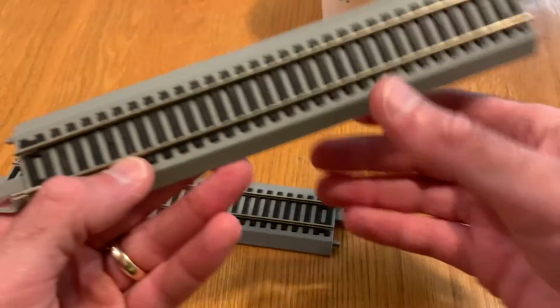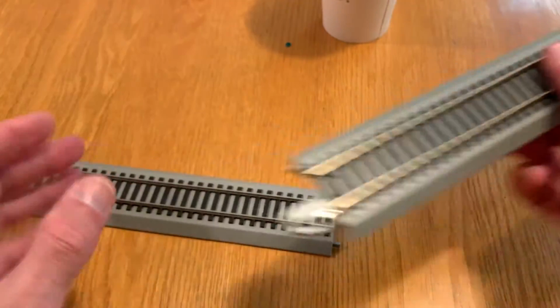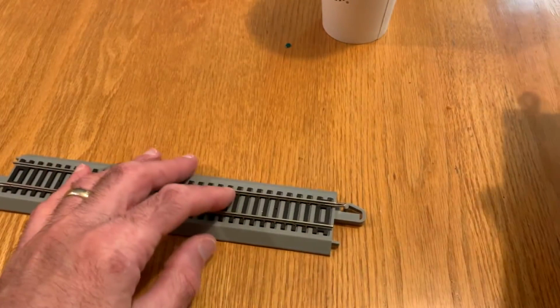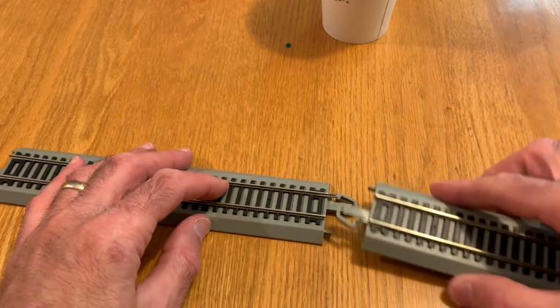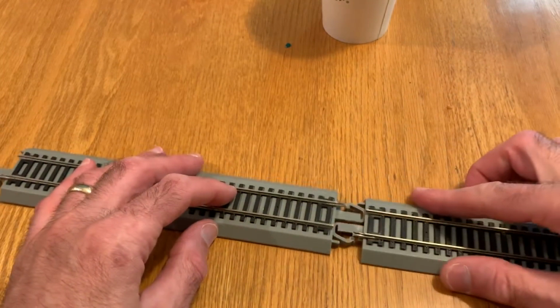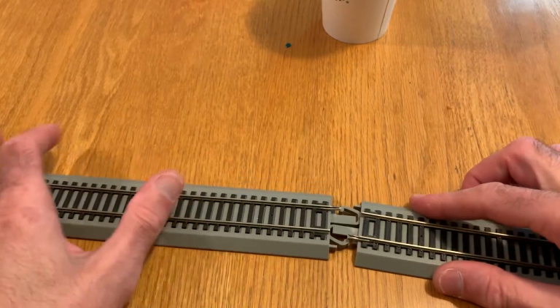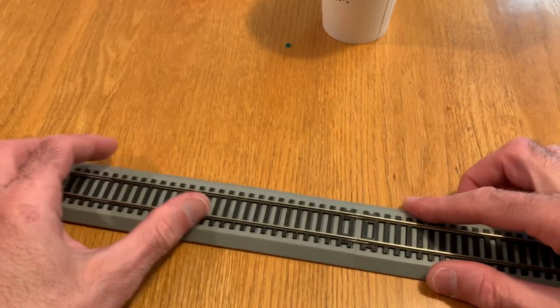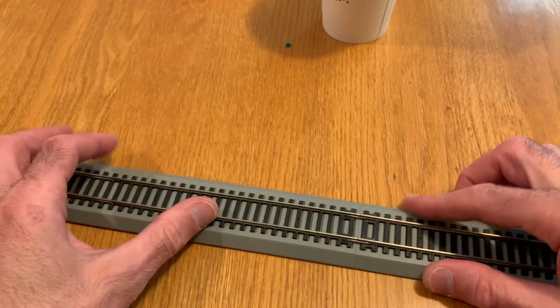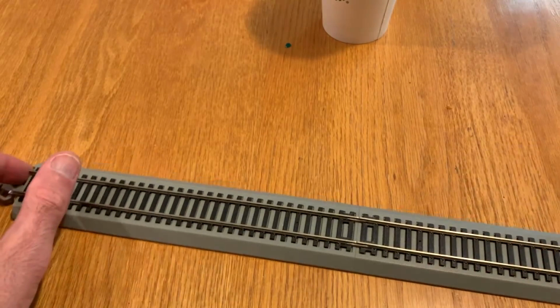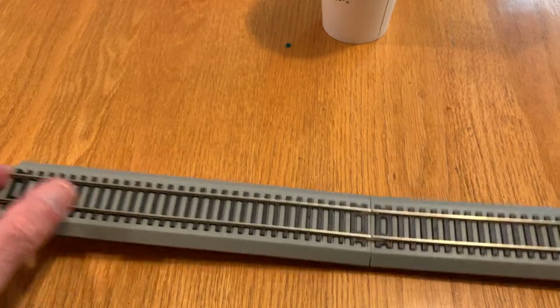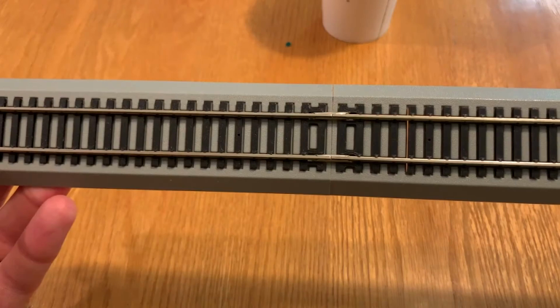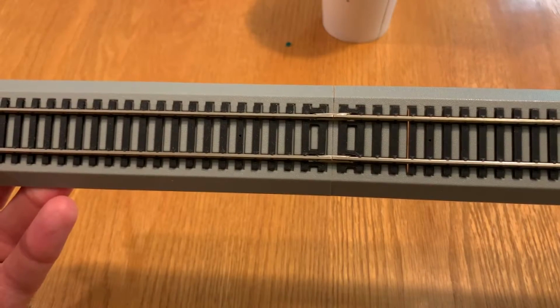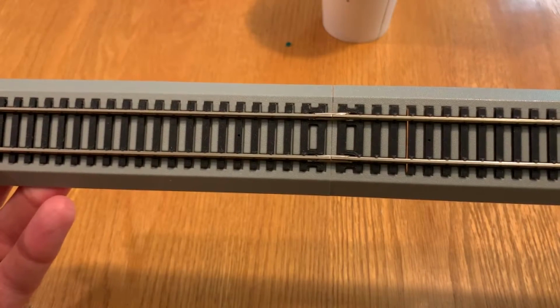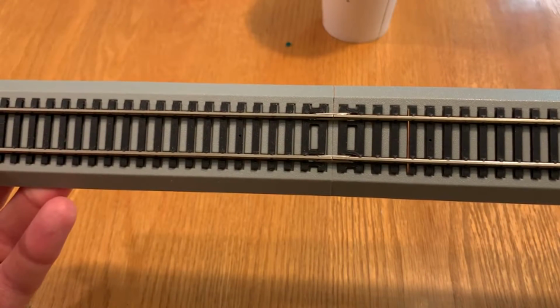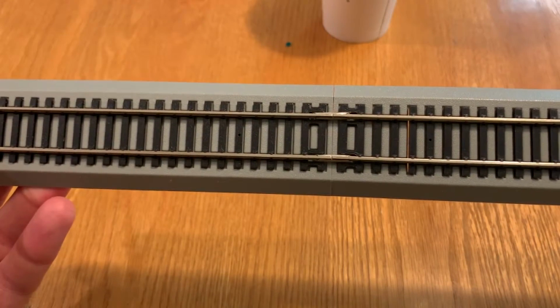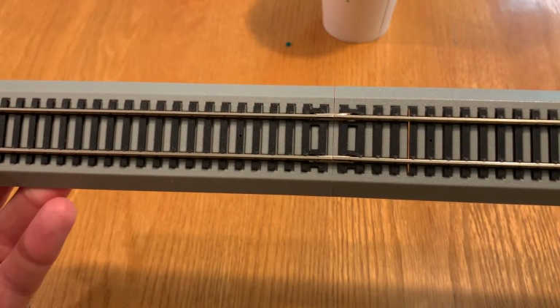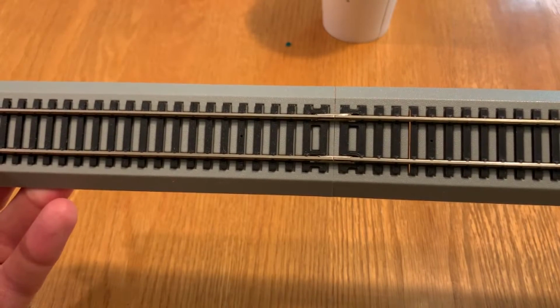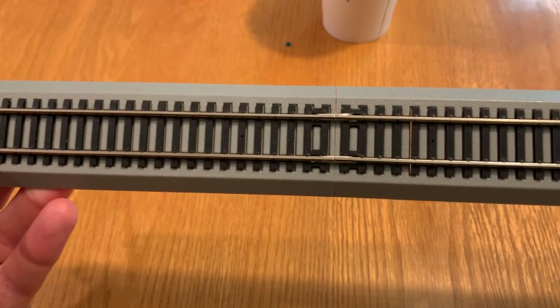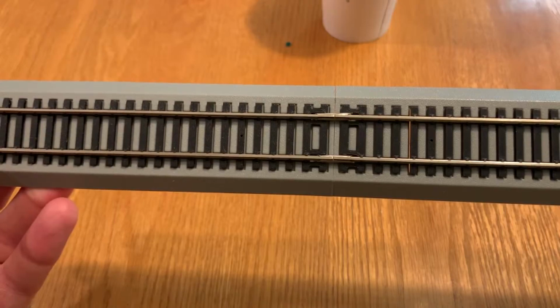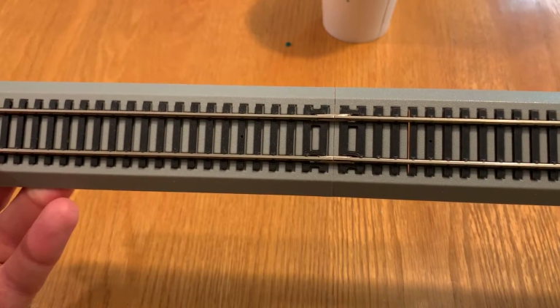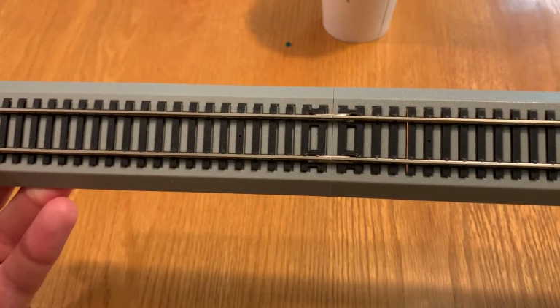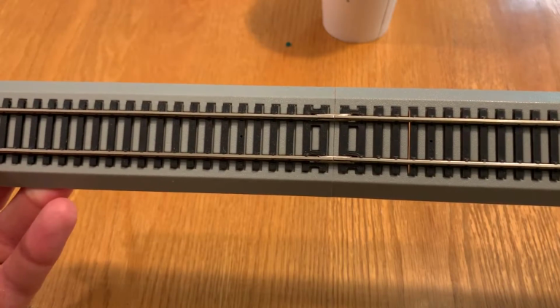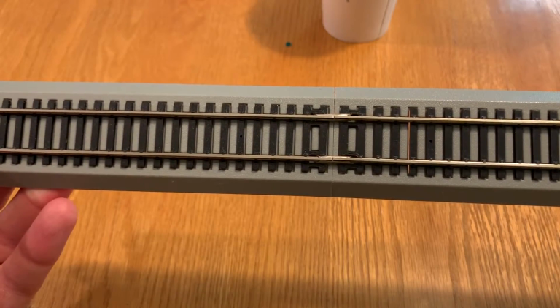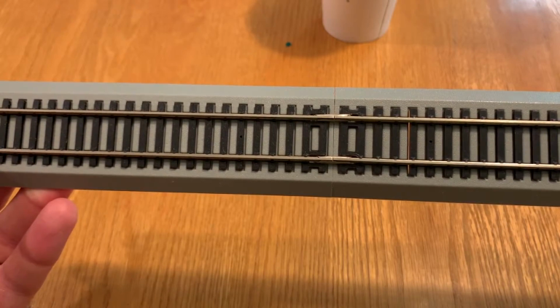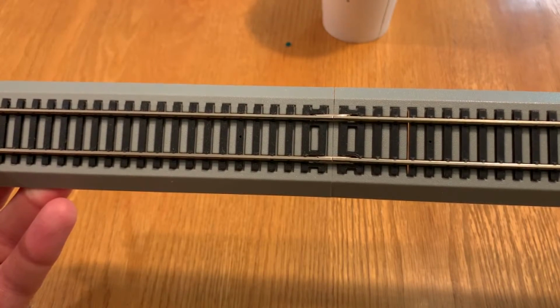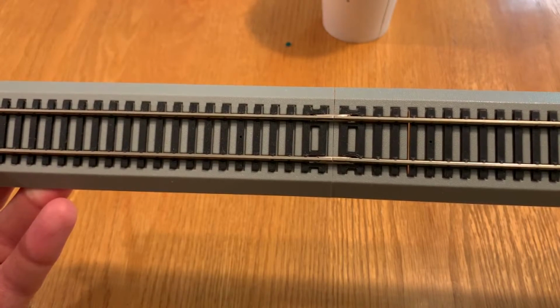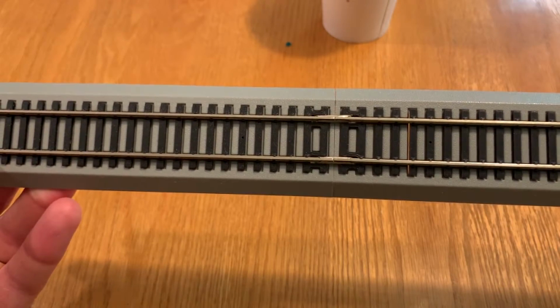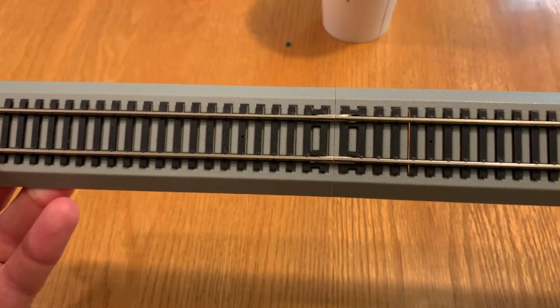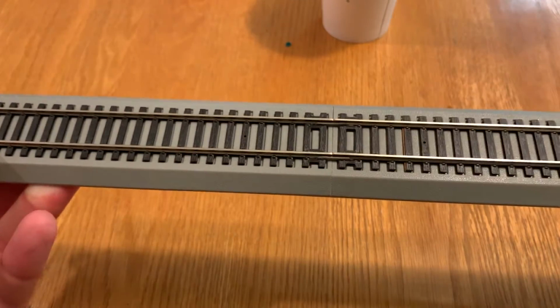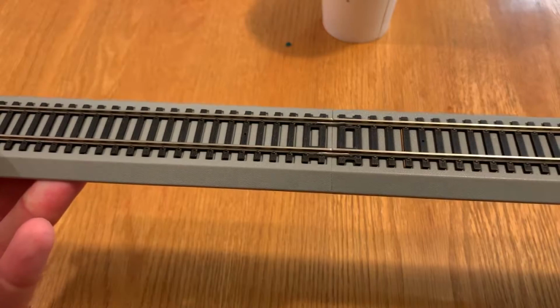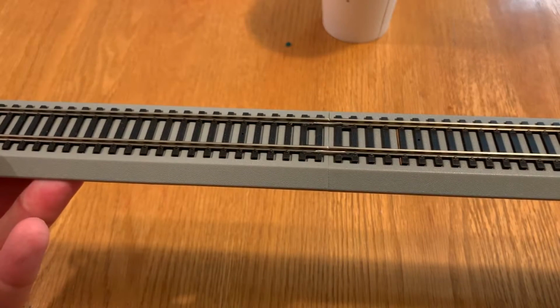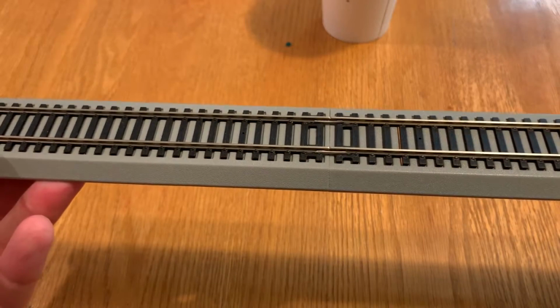So now we can take our two sections of track and slide them together. And so now we have a set of tracks with rail joiners that will keep our track in alignment and also provide better conductivity resulting in better operations on your layout.